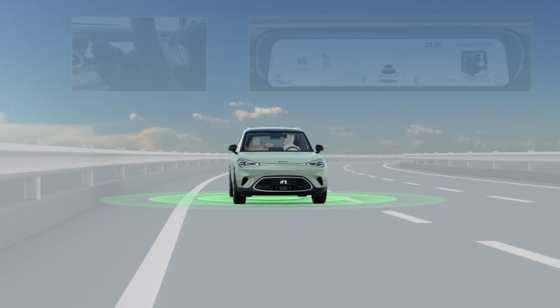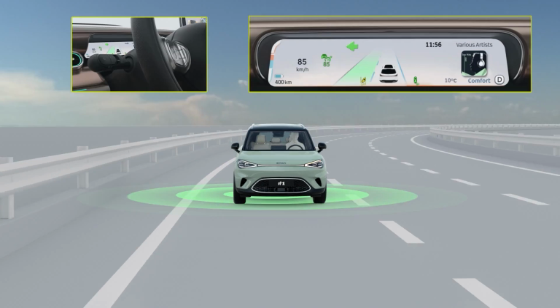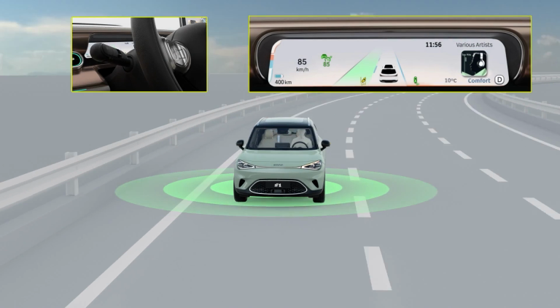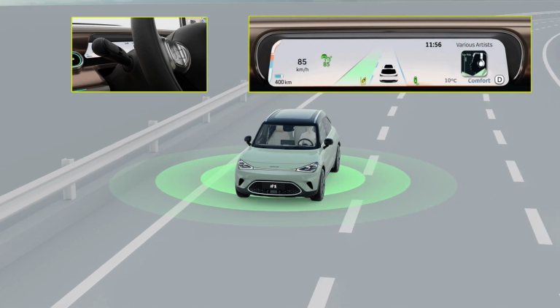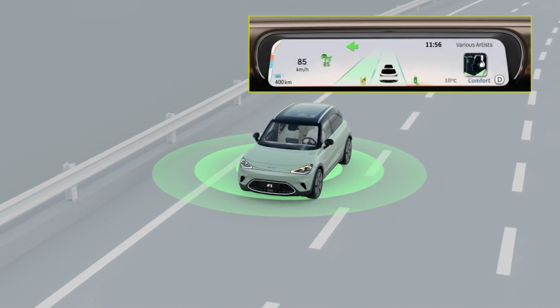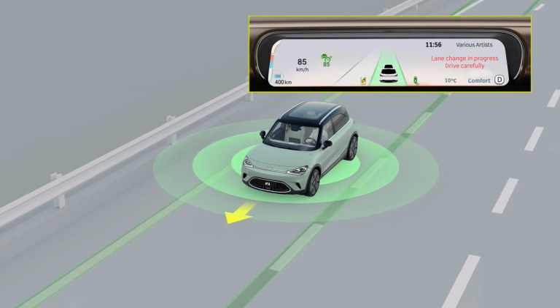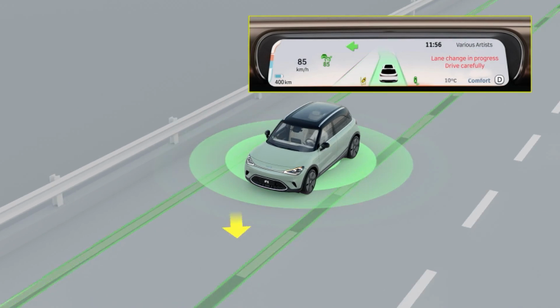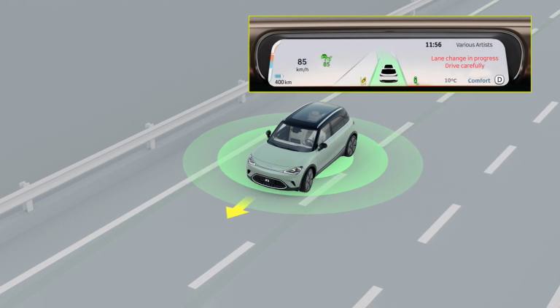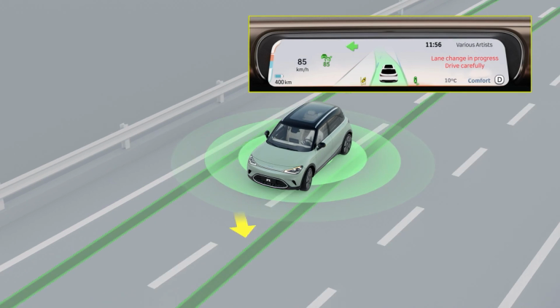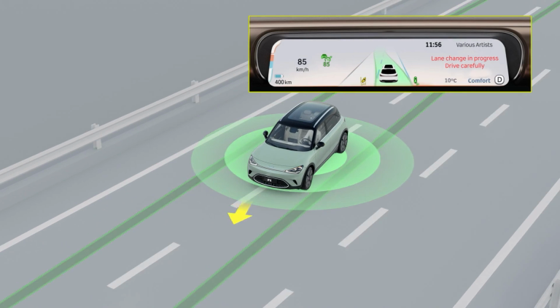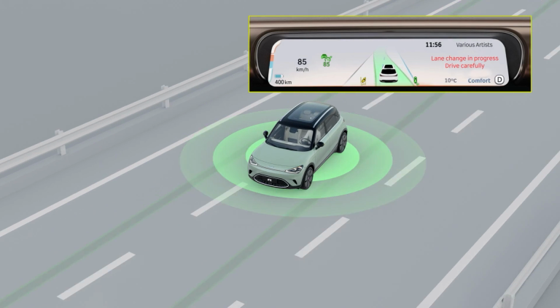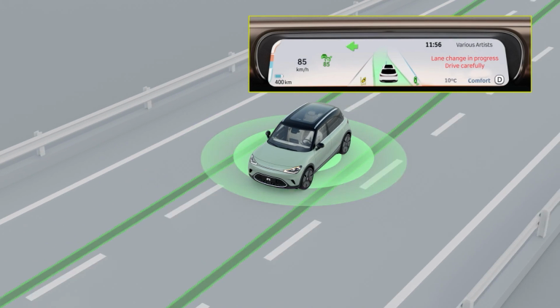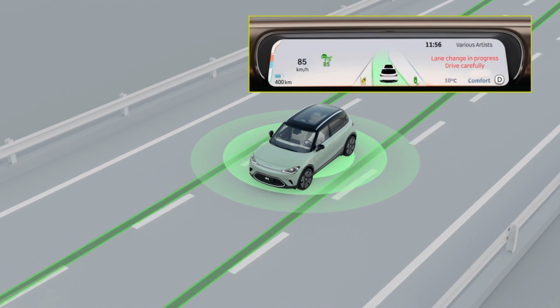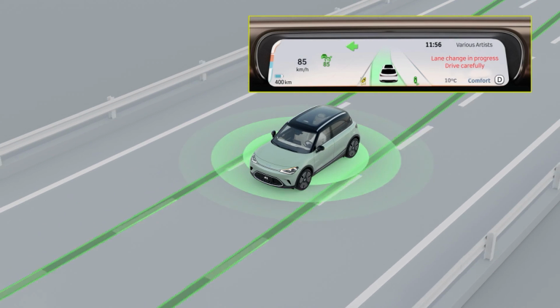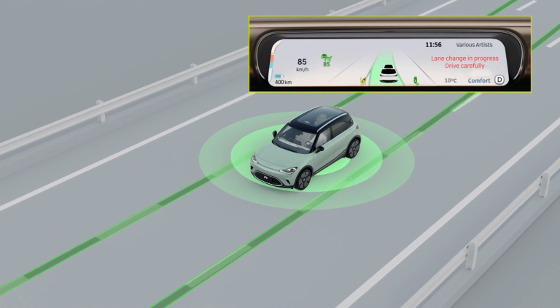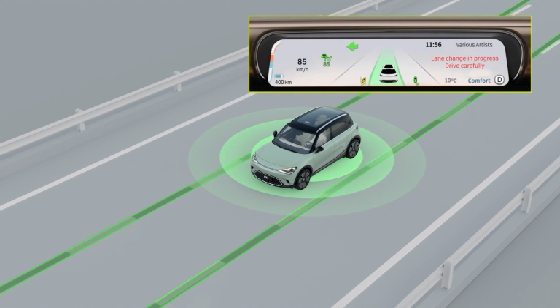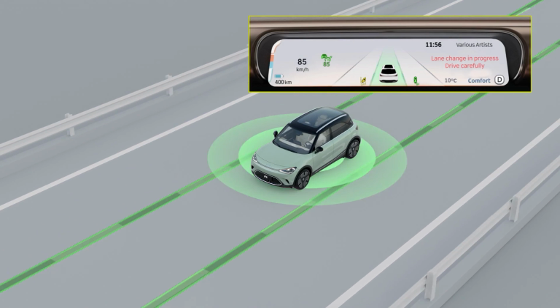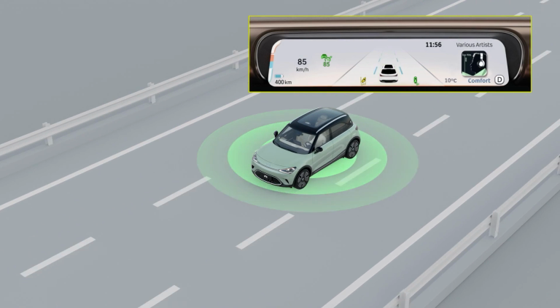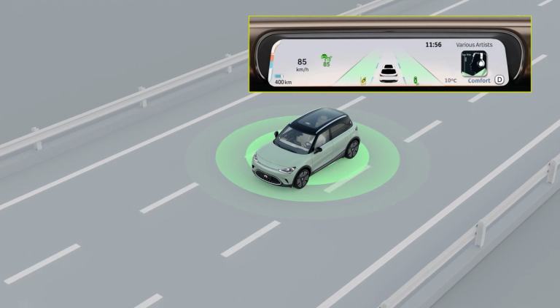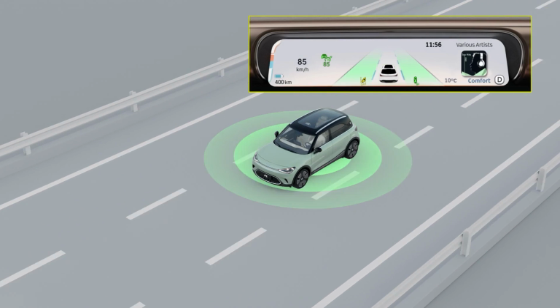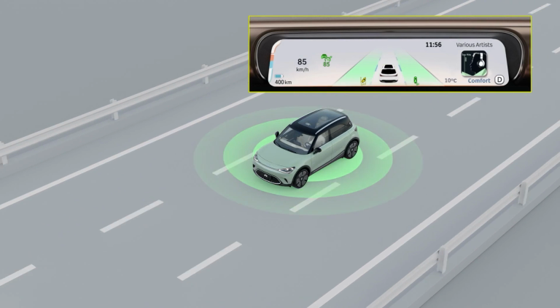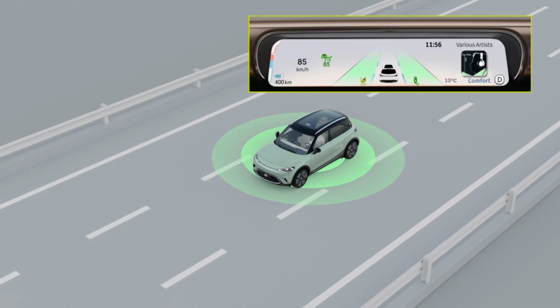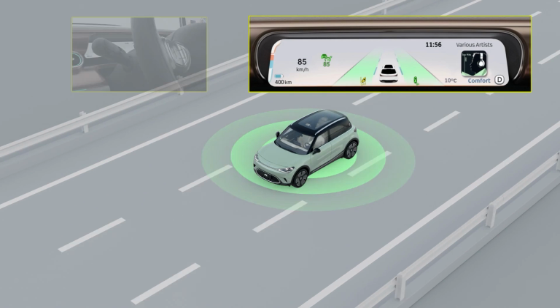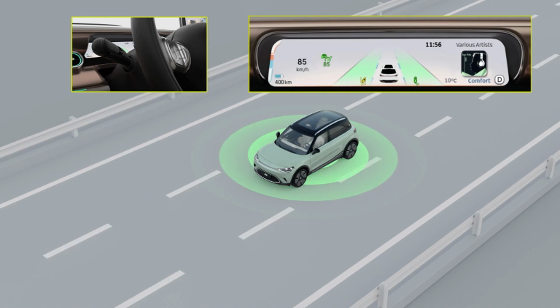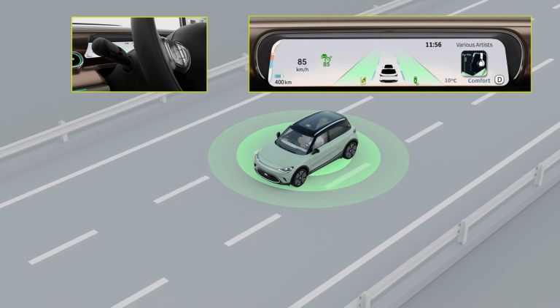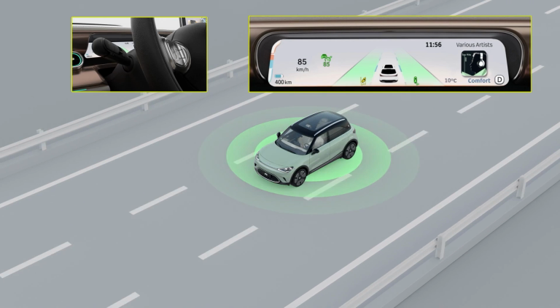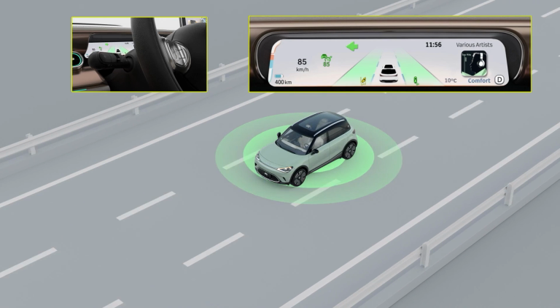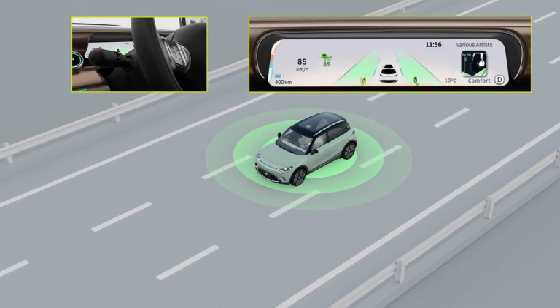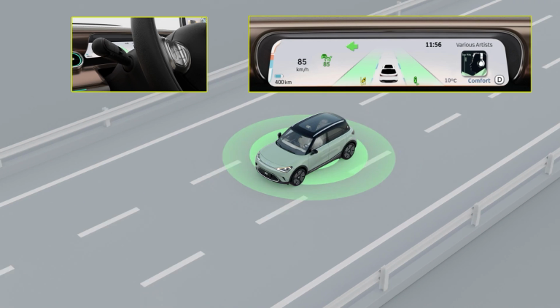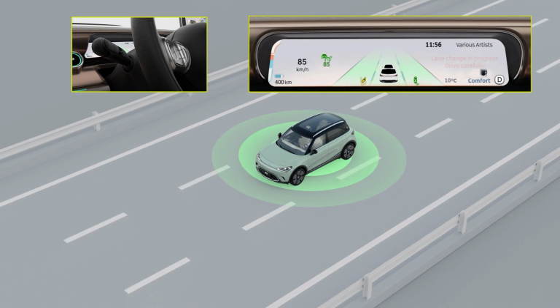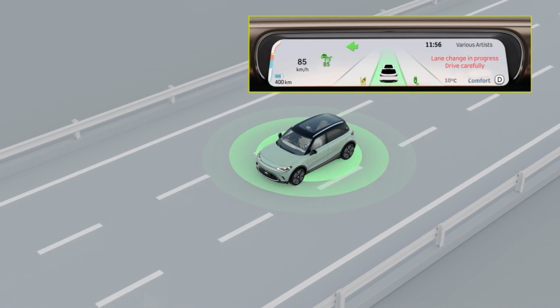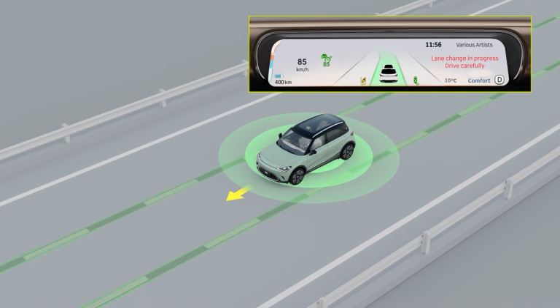Please note, Automated Lane Change Assist helps the vehicle change into one lane at a time. The second change requires turning on the turning lights again after completing the first lane change.